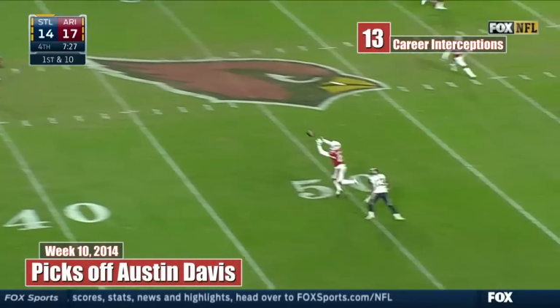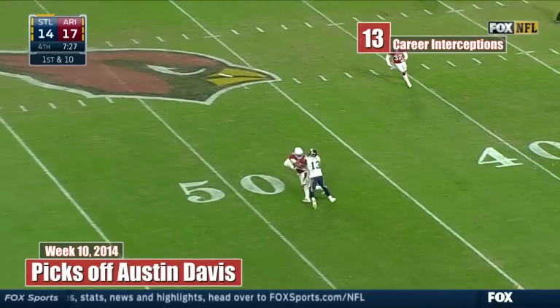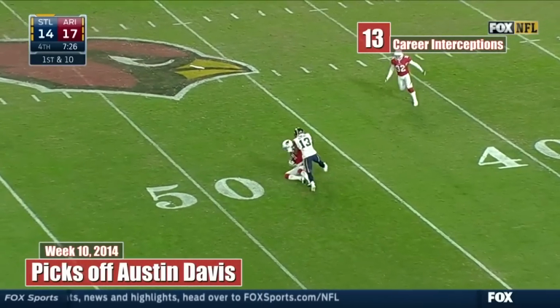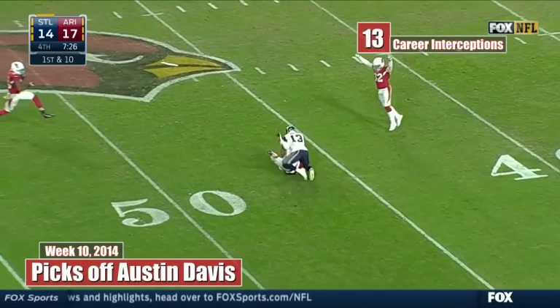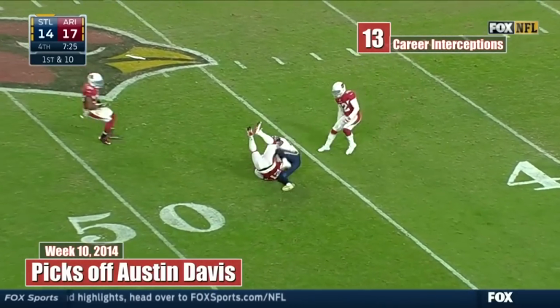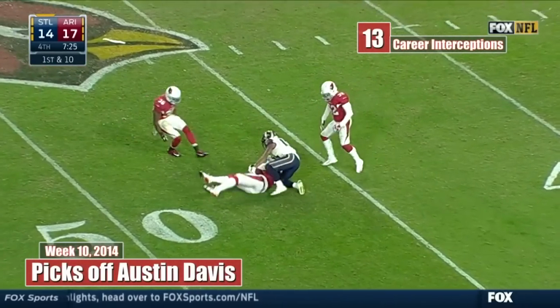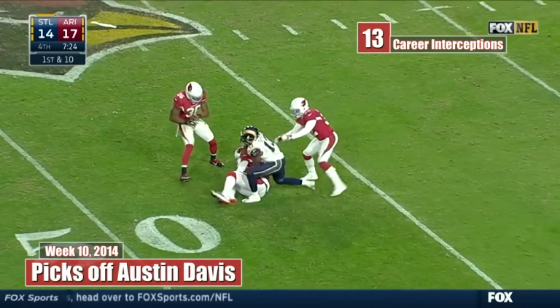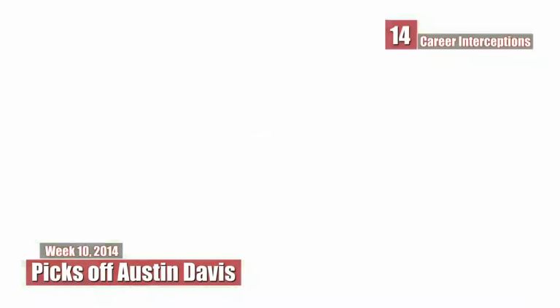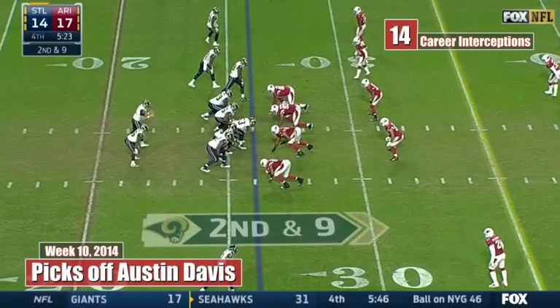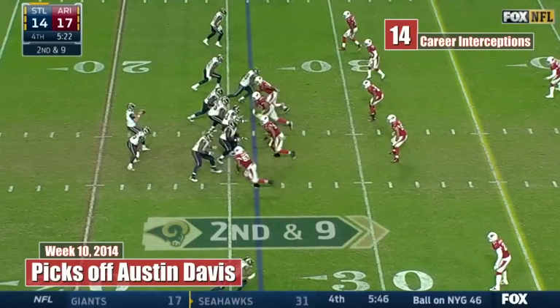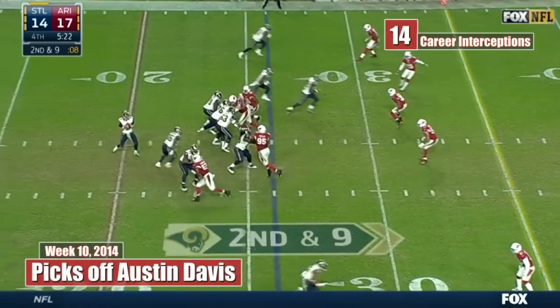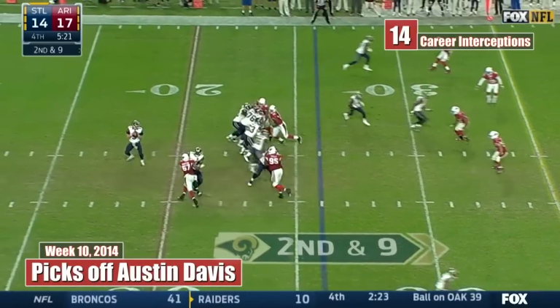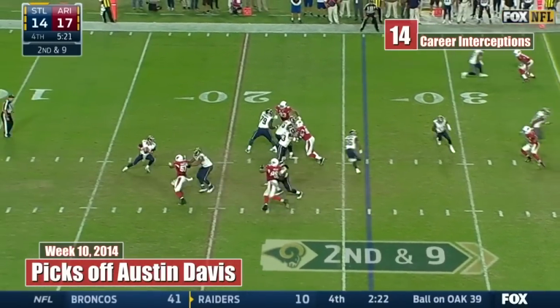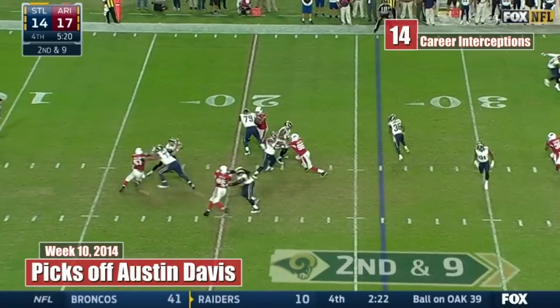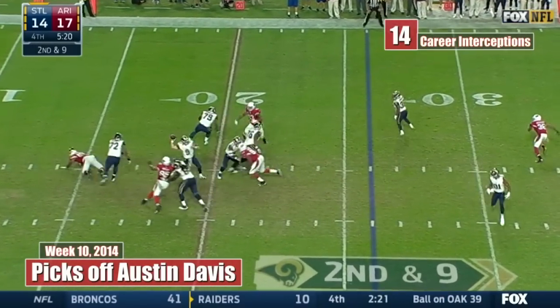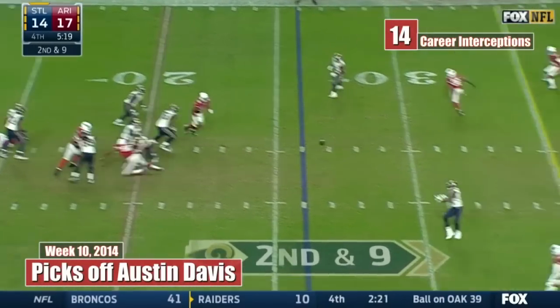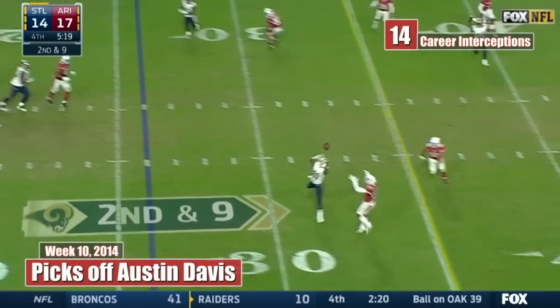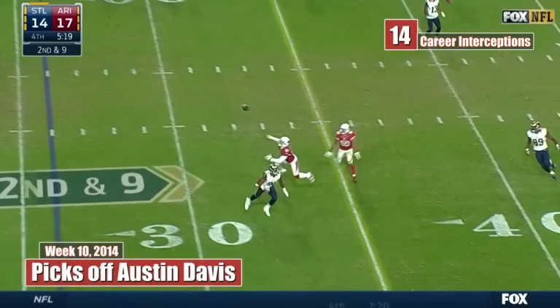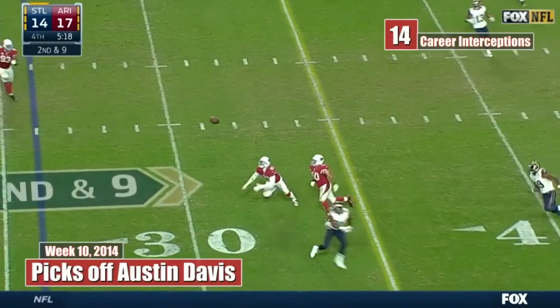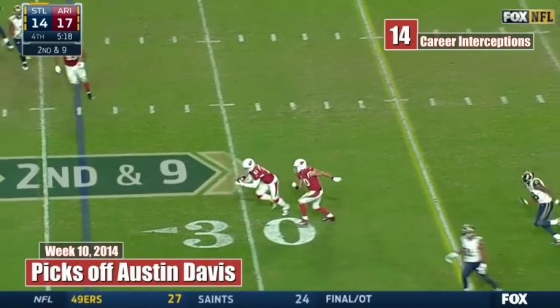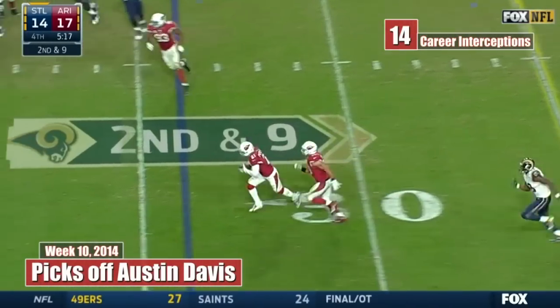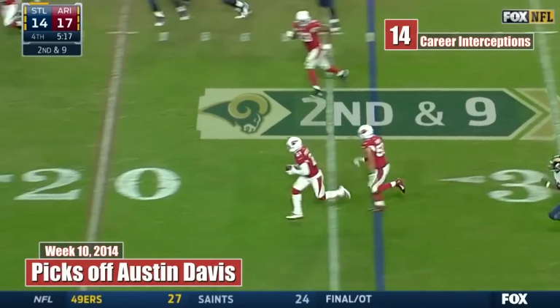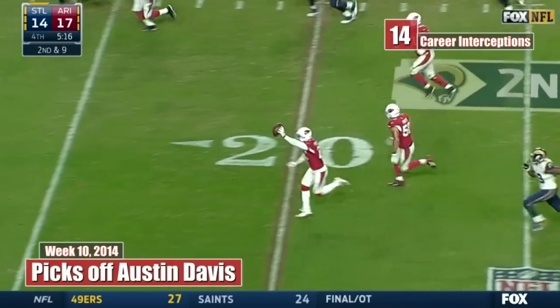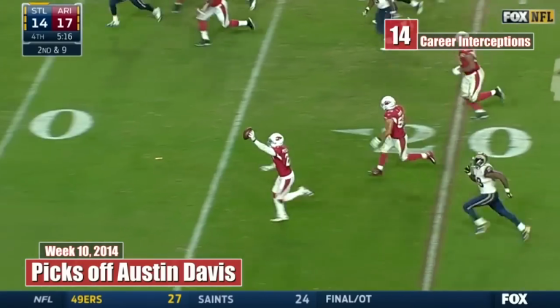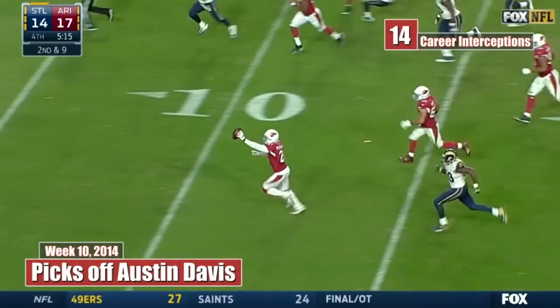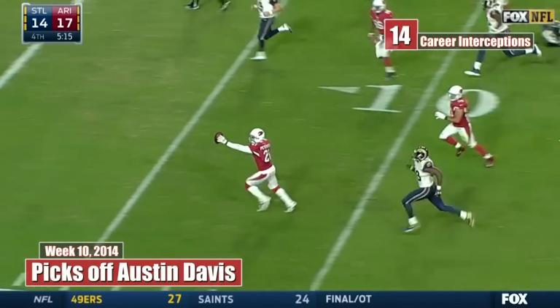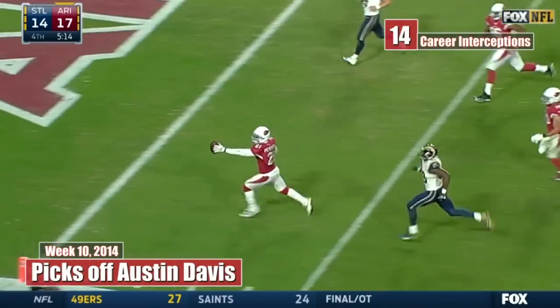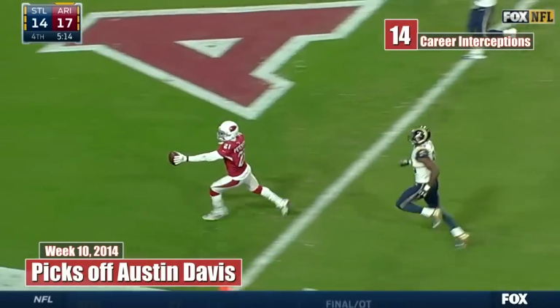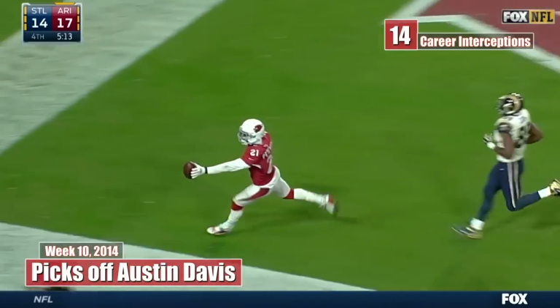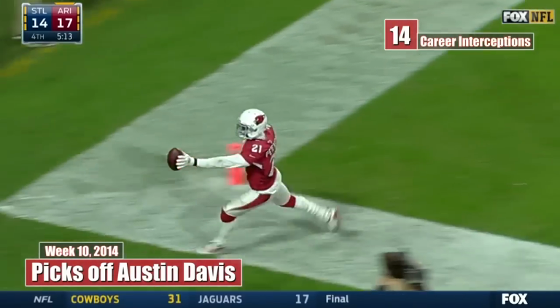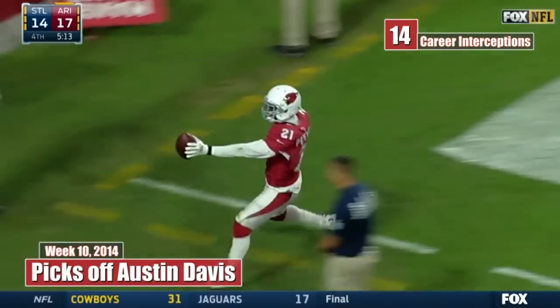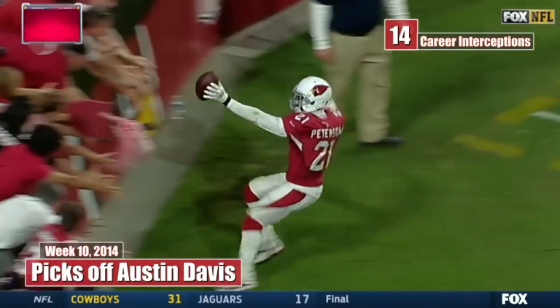Gibbons — he's intercepted. Patrick Peterson. Davis side-arms and it's tipped away — and it's intercepted again. Patrick Peterson. Count it for the Cardinals — touchdown.